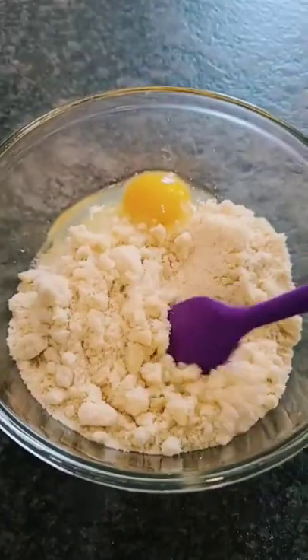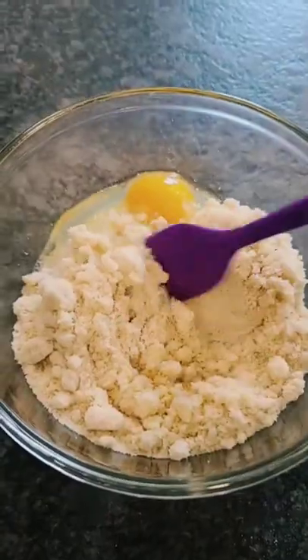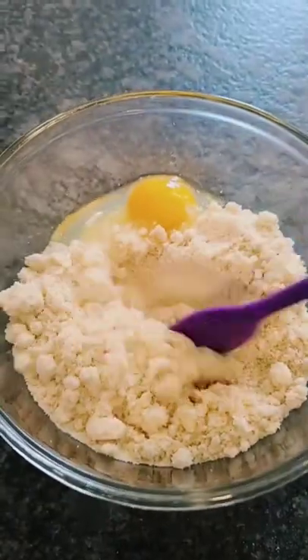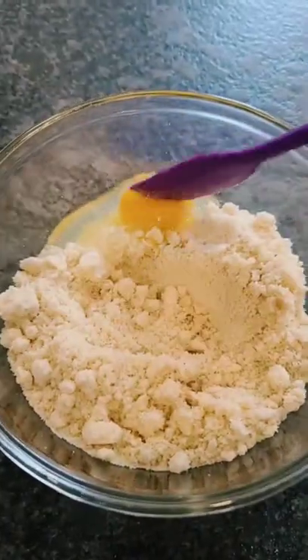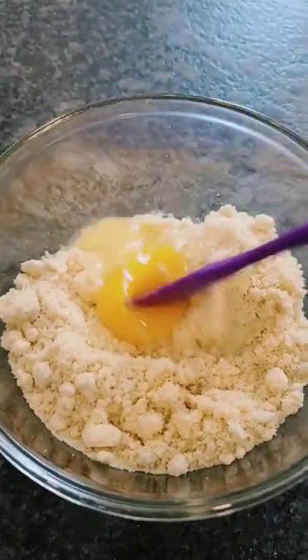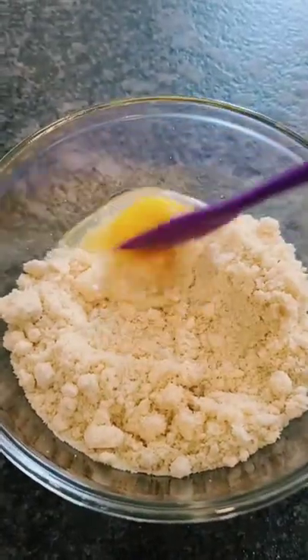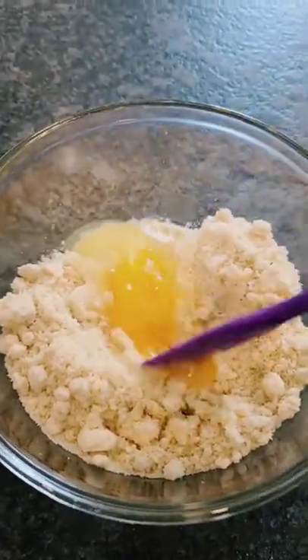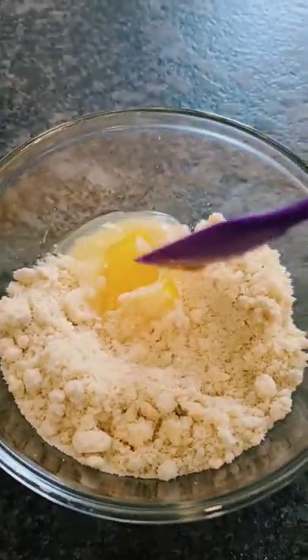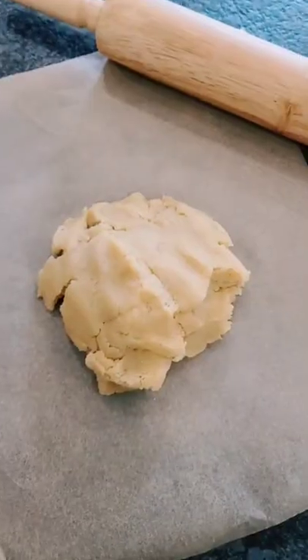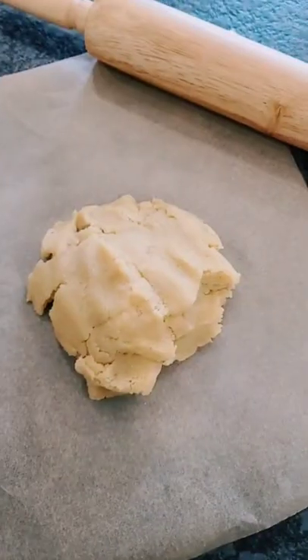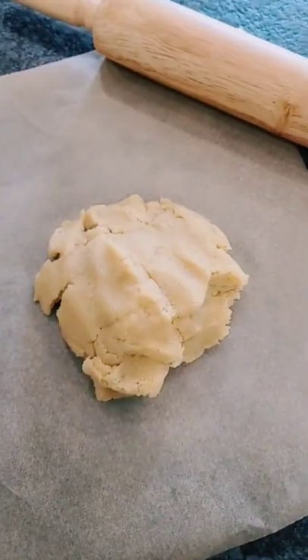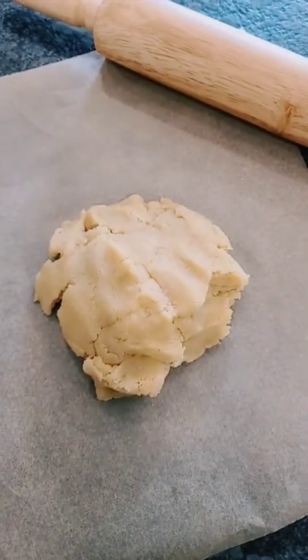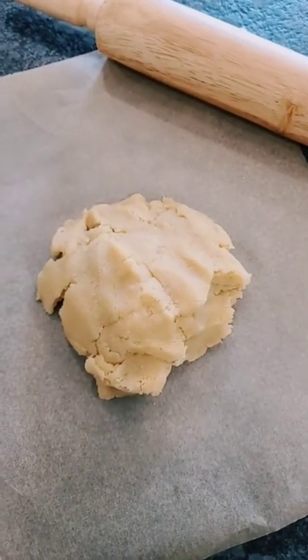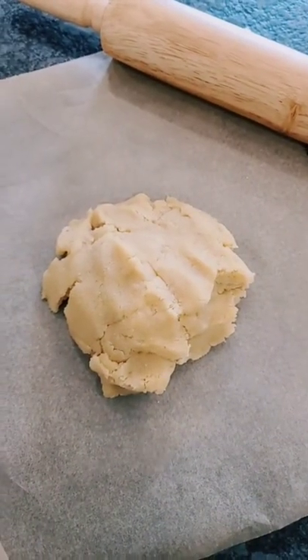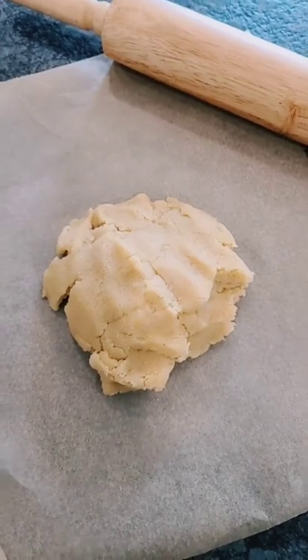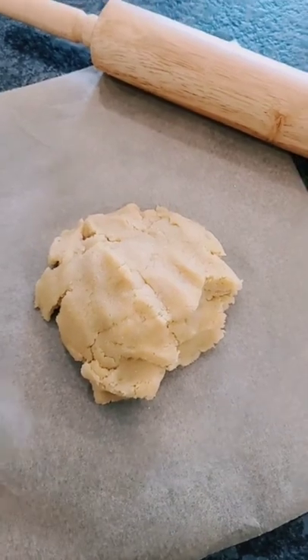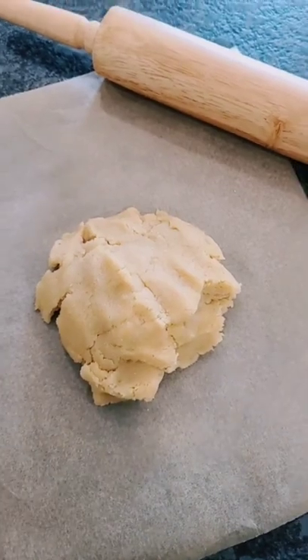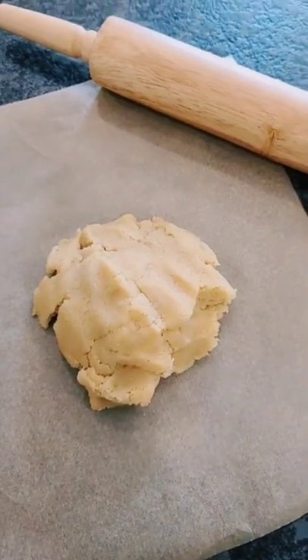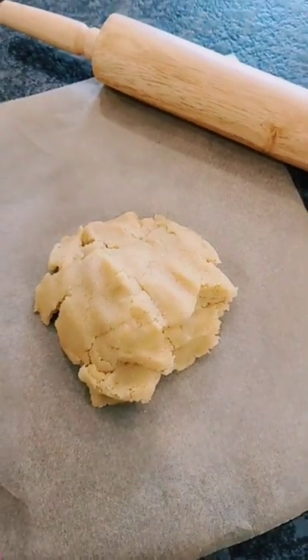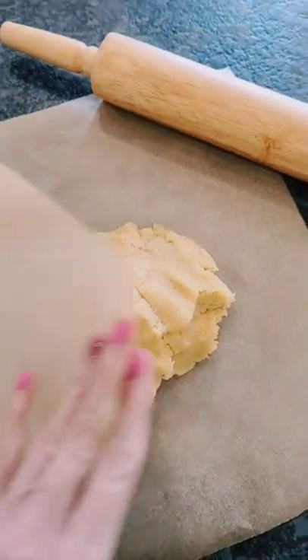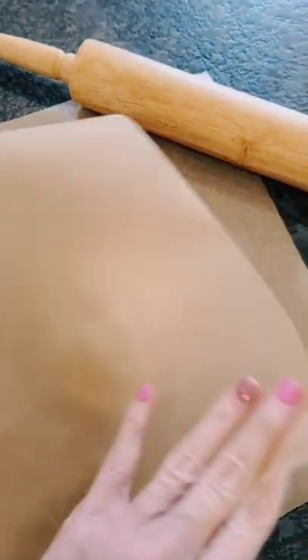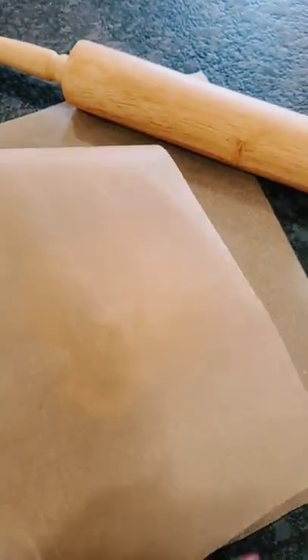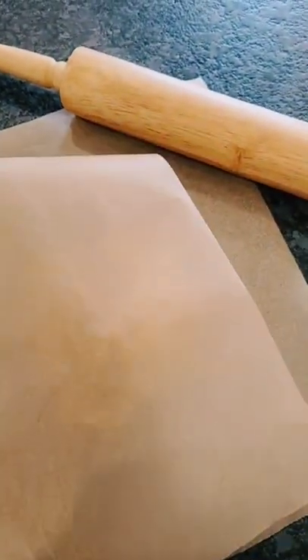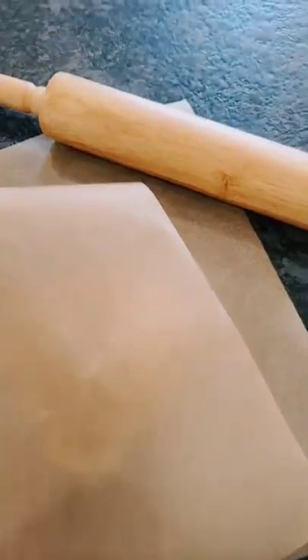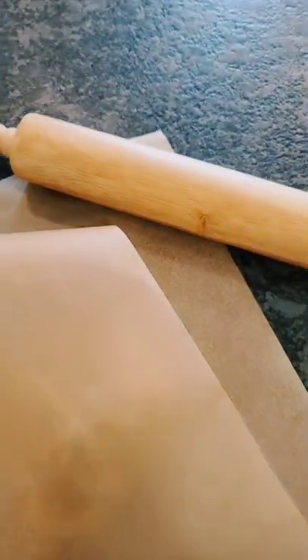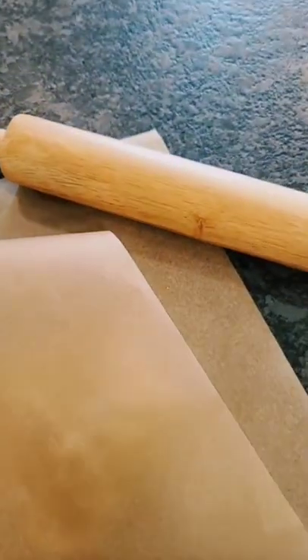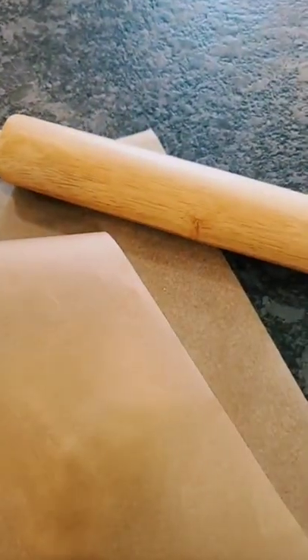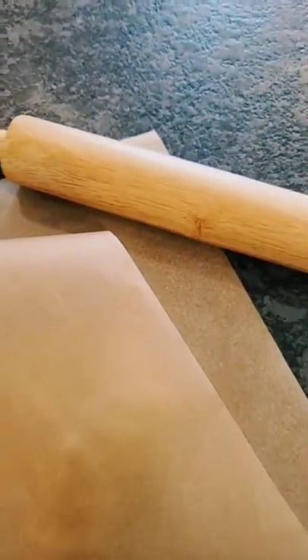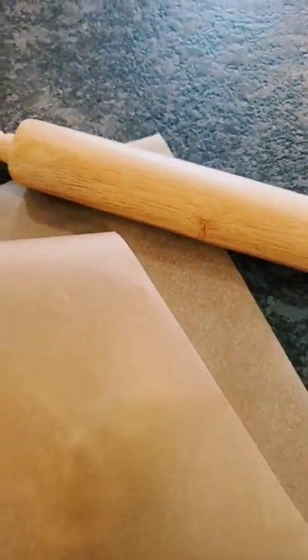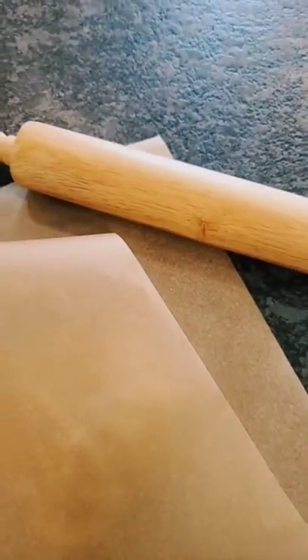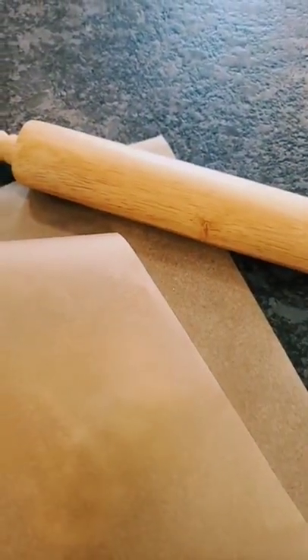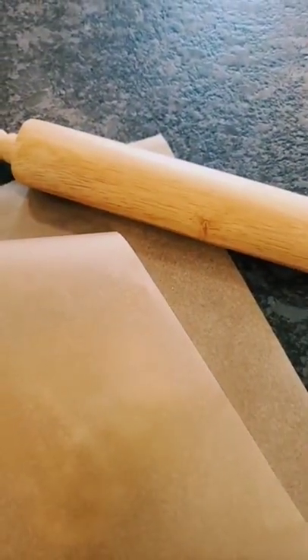Mix well to form a dough. Transfer the dough over to a piece of parchment paper and cover it with another.